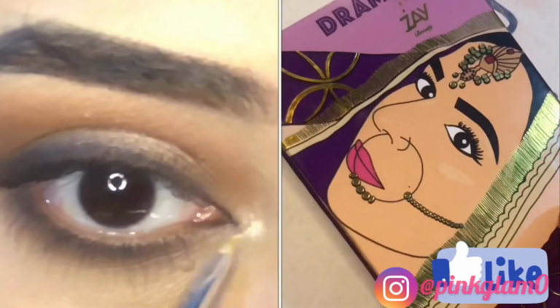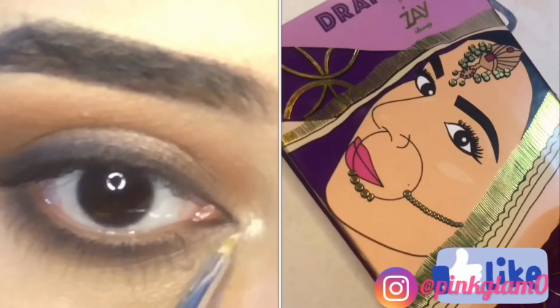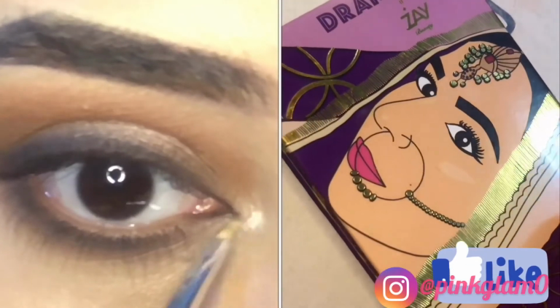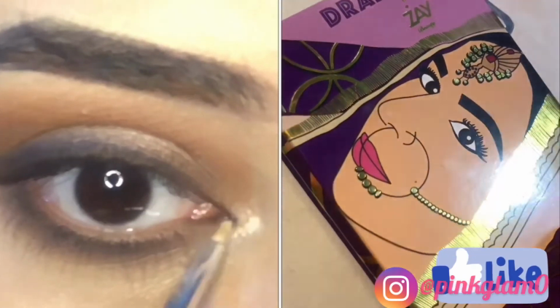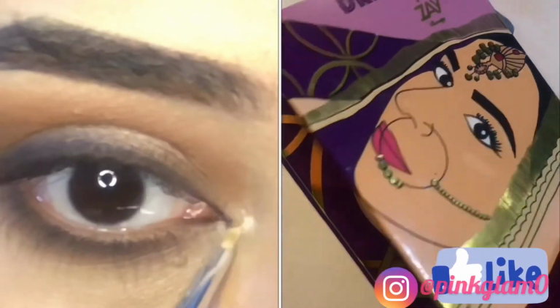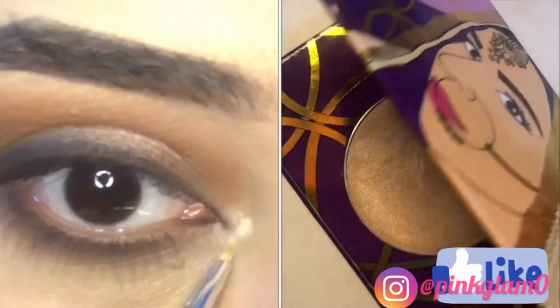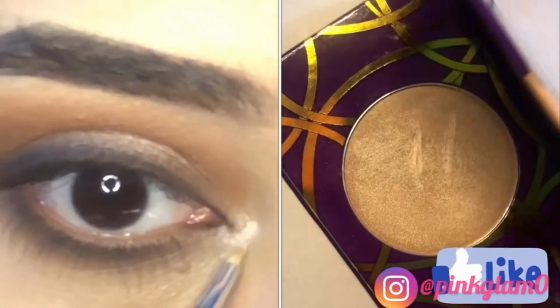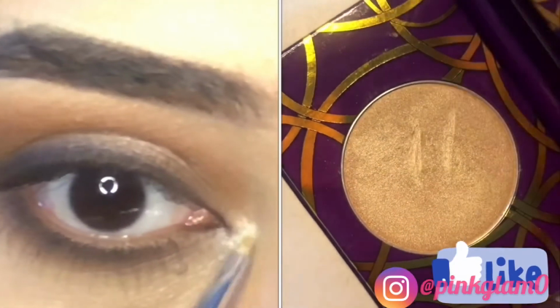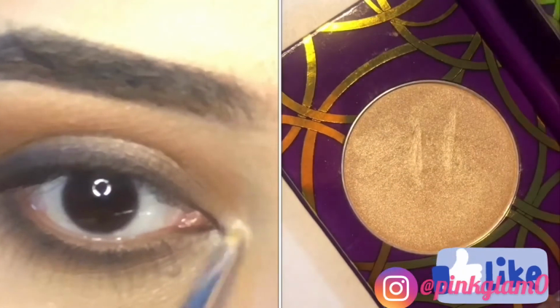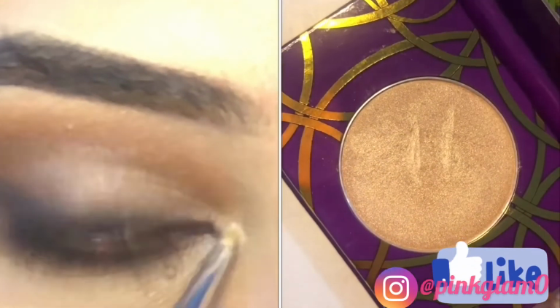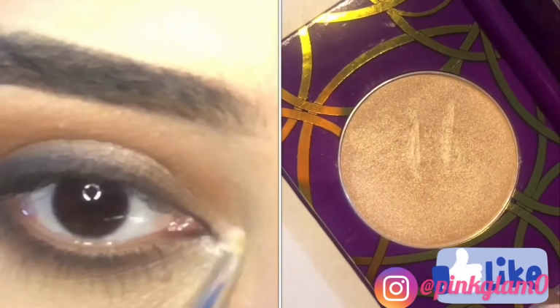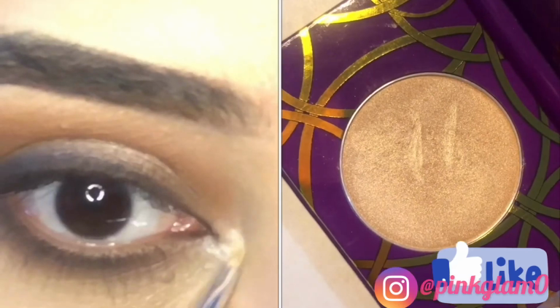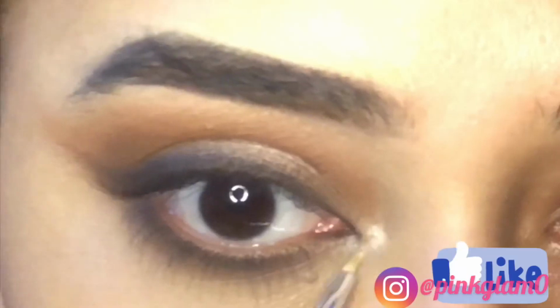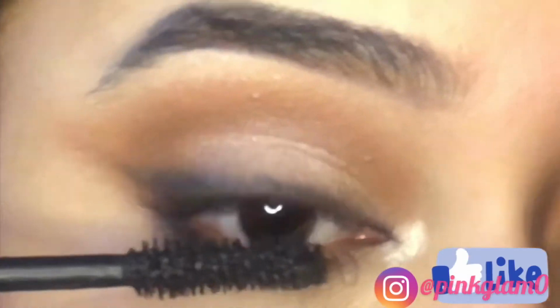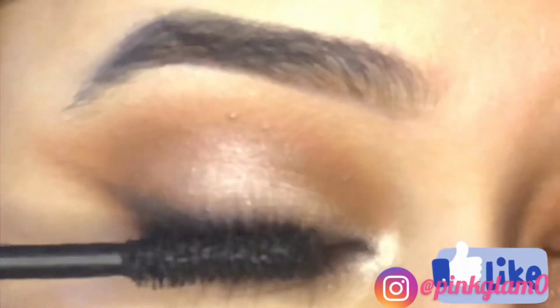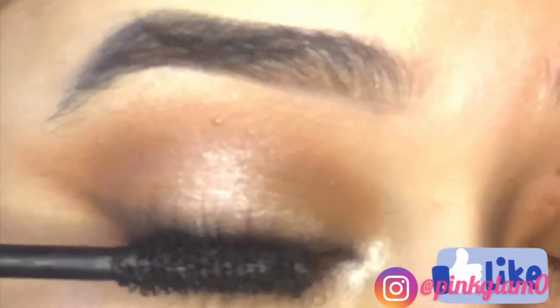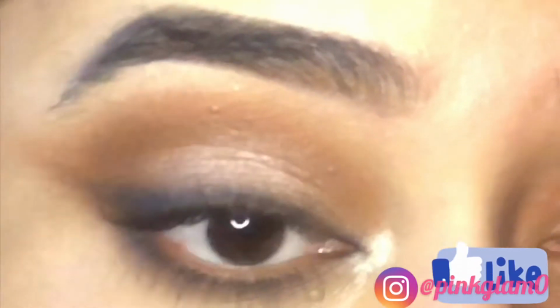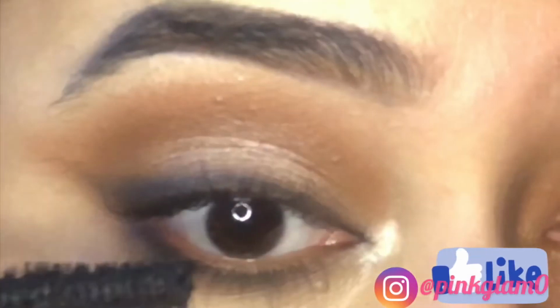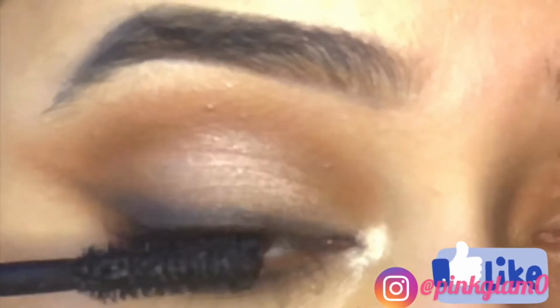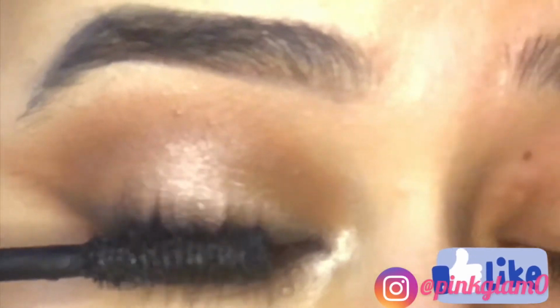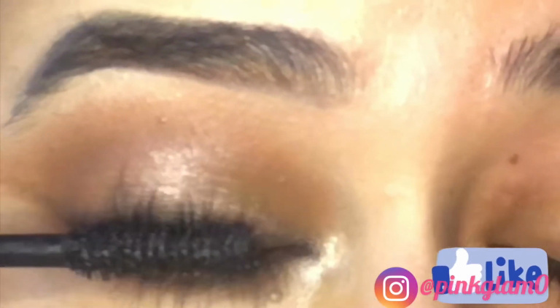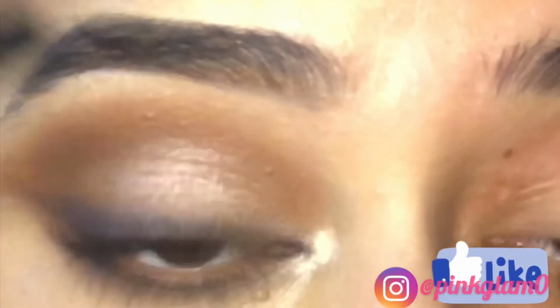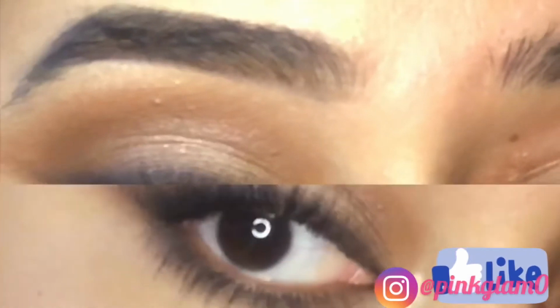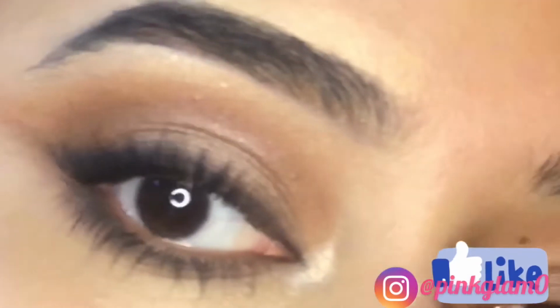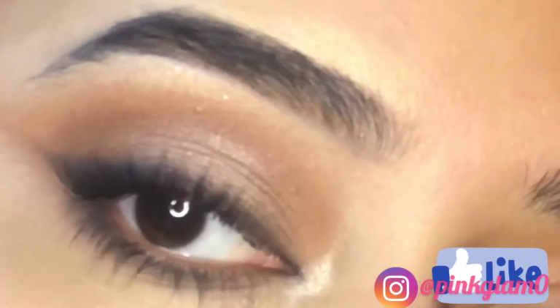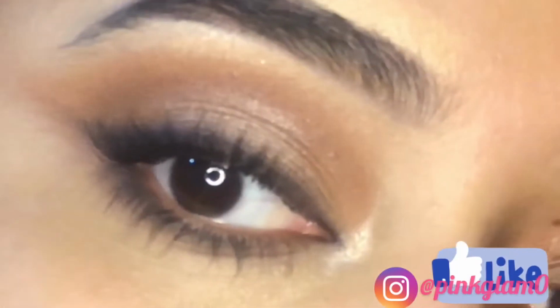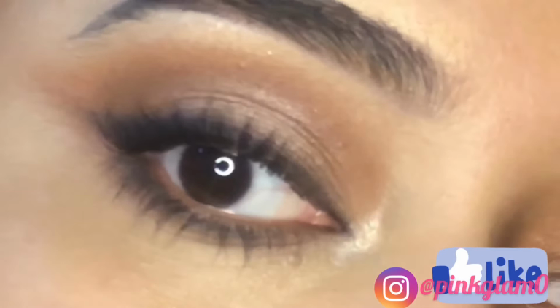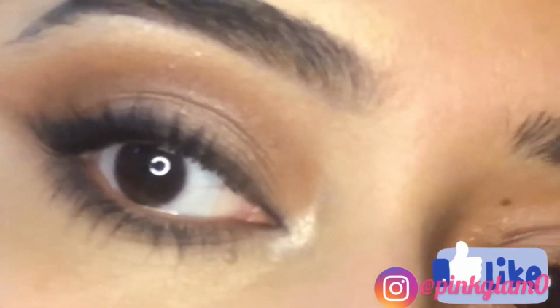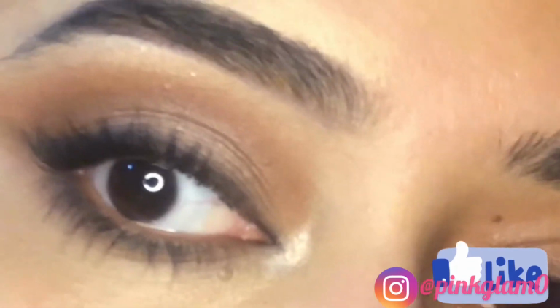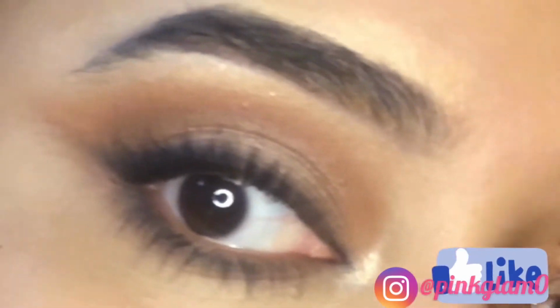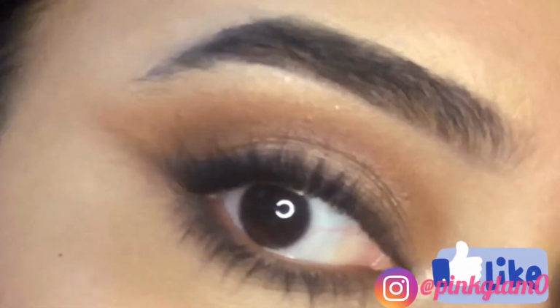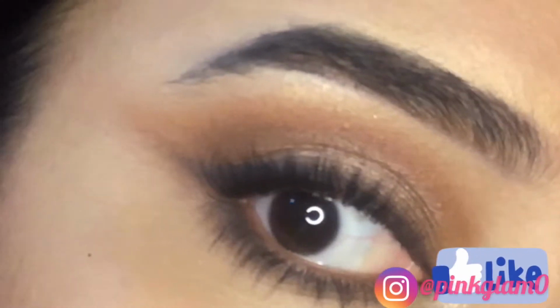The inner corner highlighter is the most important part. Then apply mascara or lashes — whichever is your preference — and you are good to go.